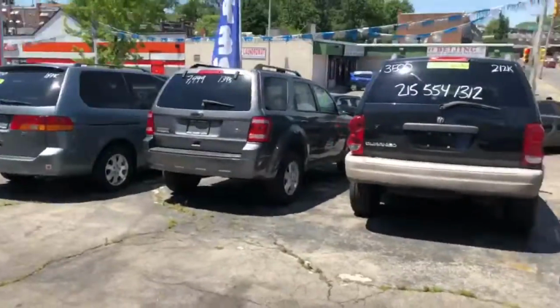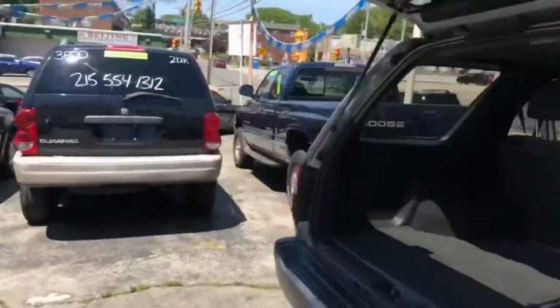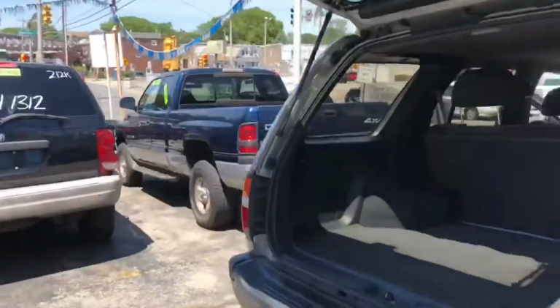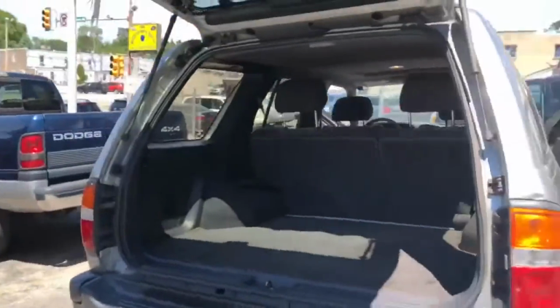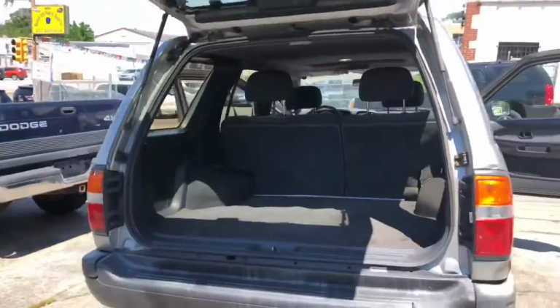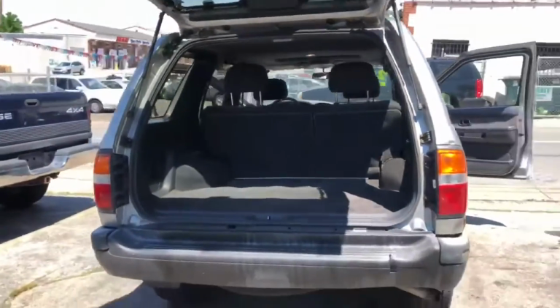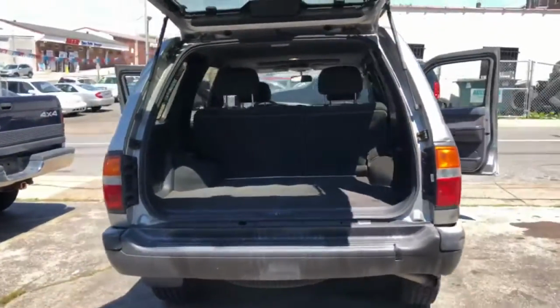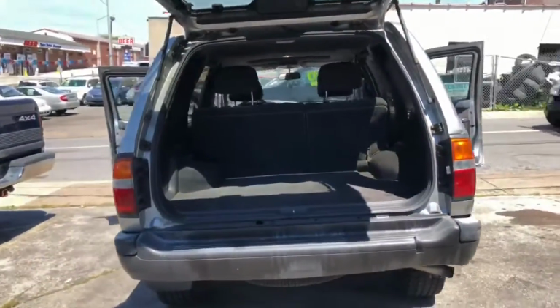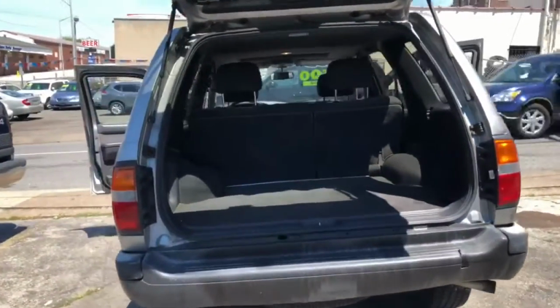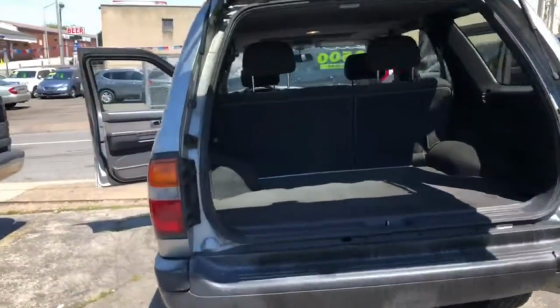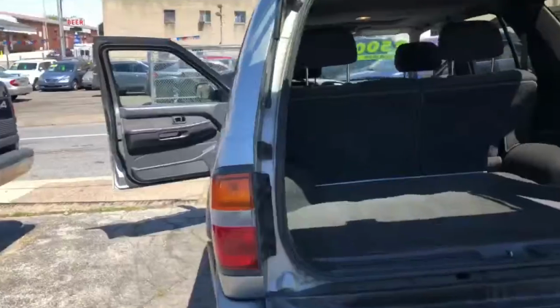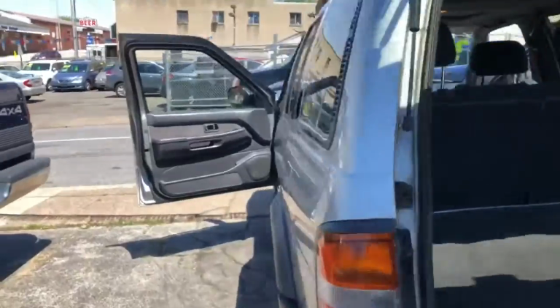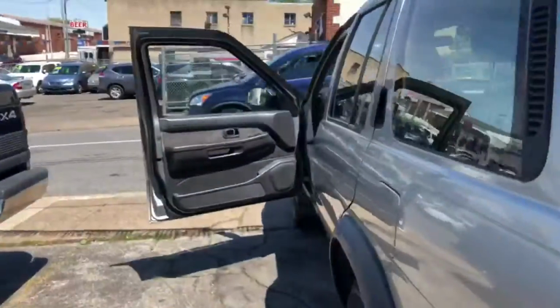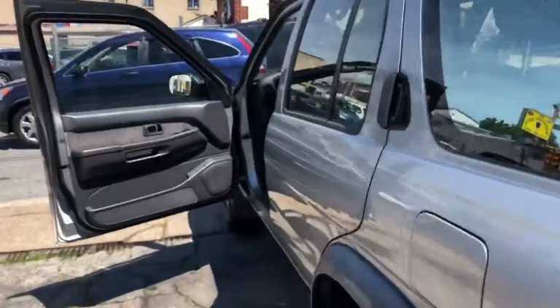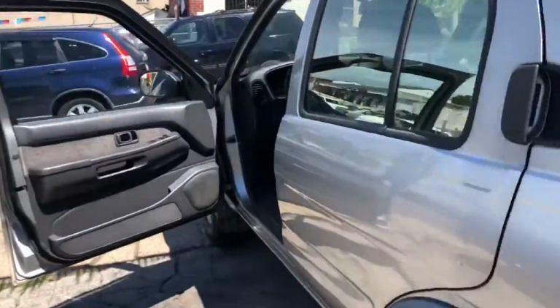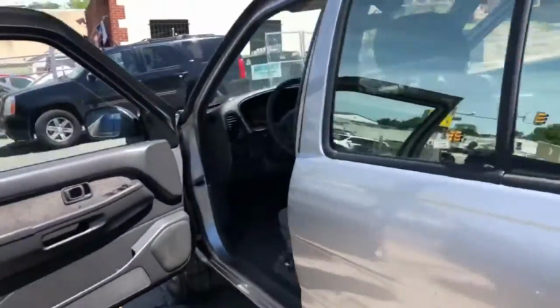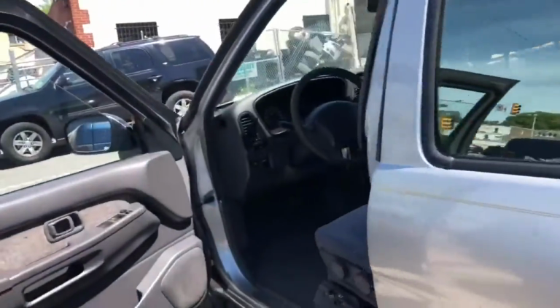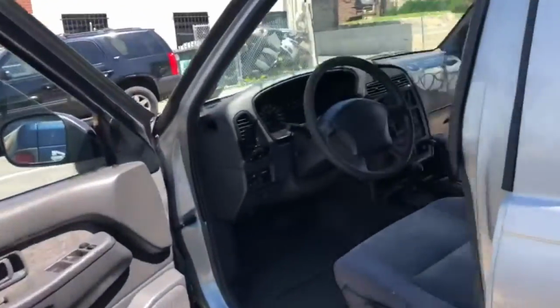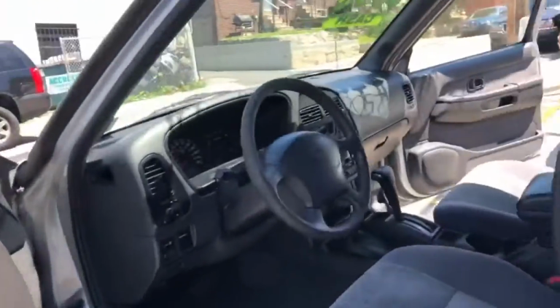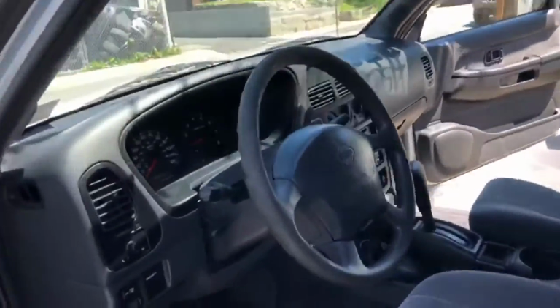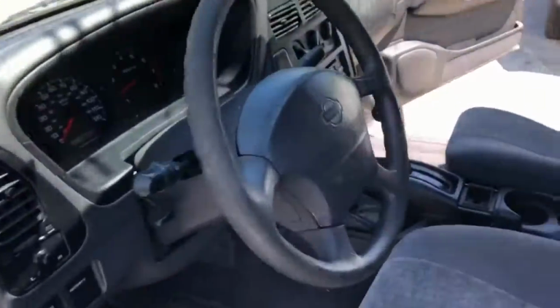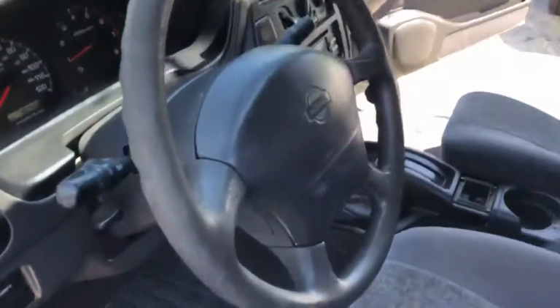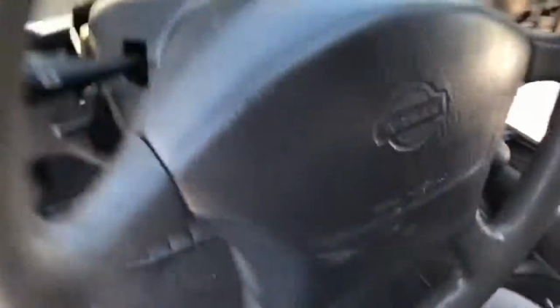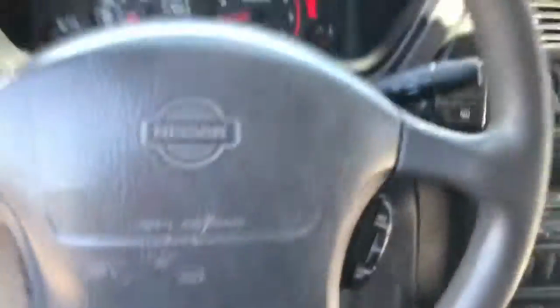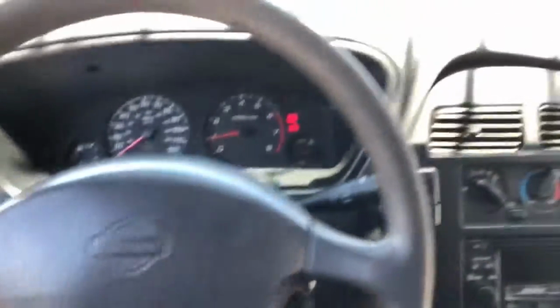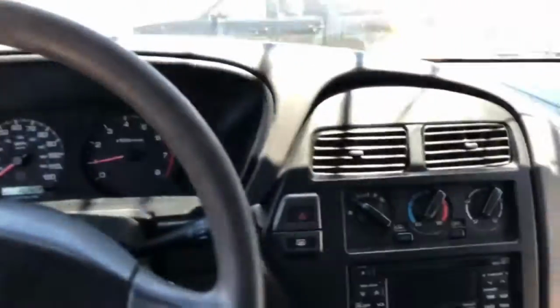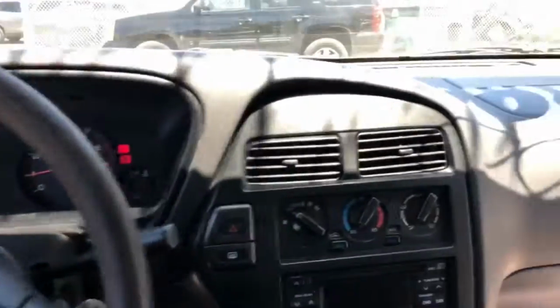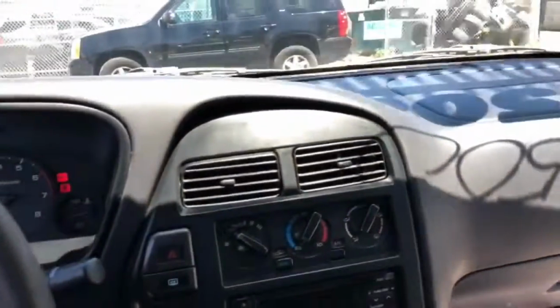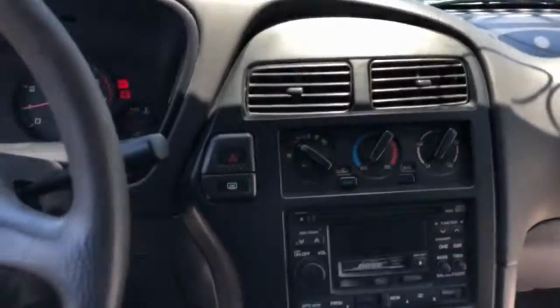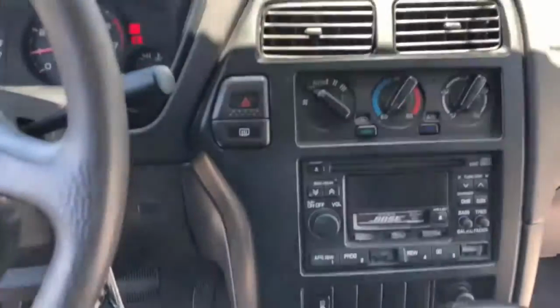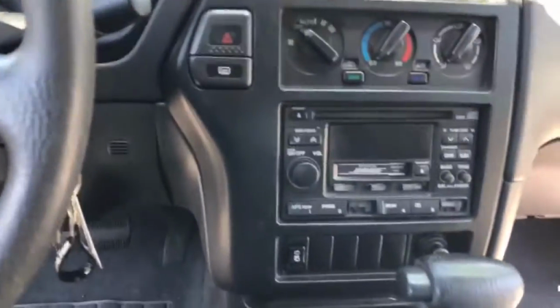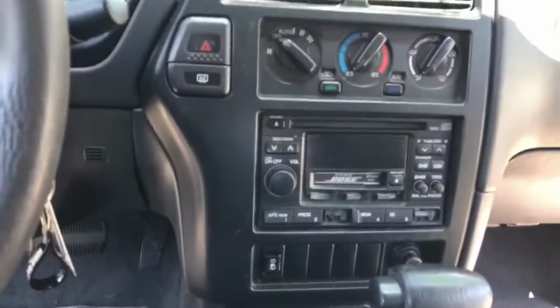Here's the trunk — very spacious. Its color is silver. It has 182,000 miles, with working heat, AC, and radio.